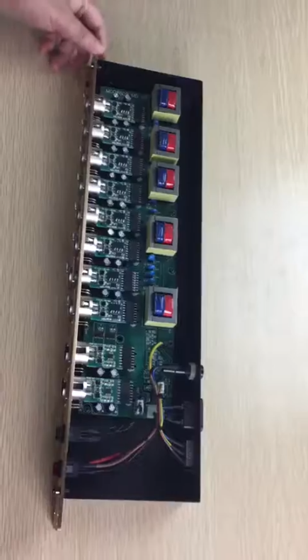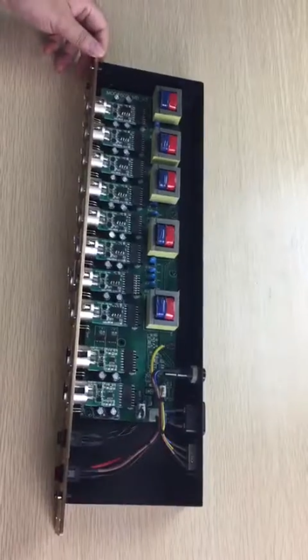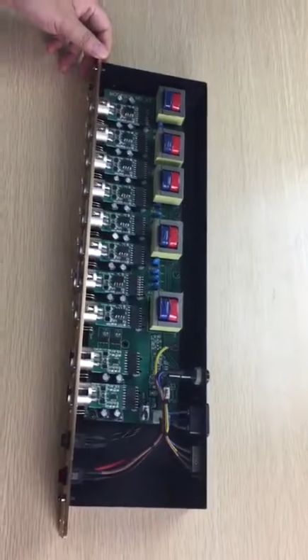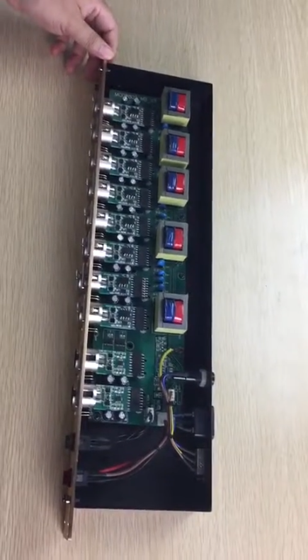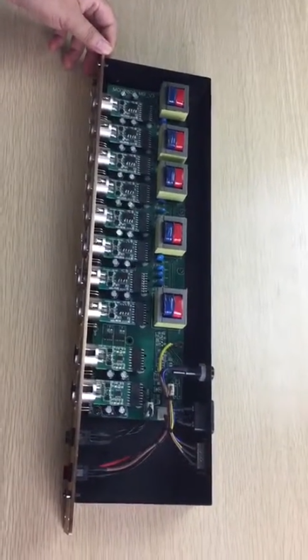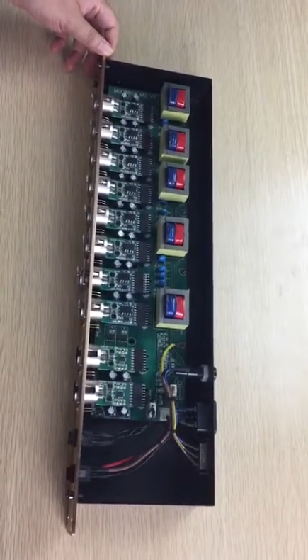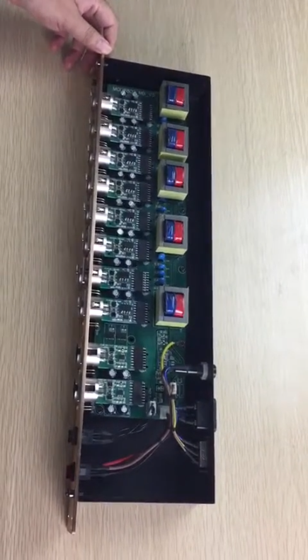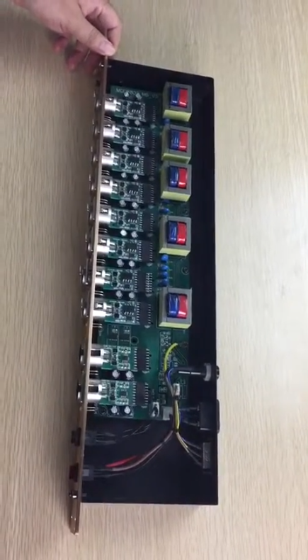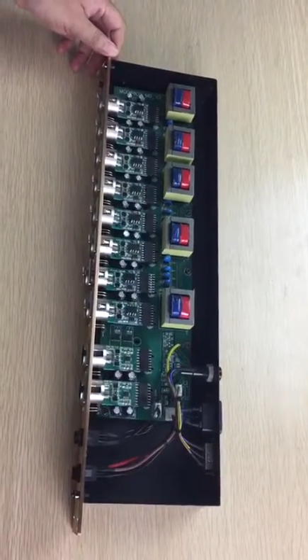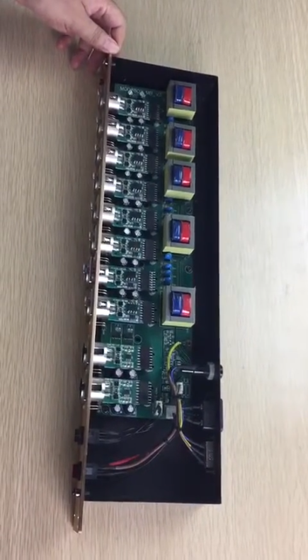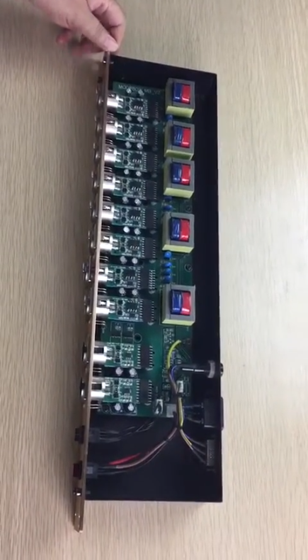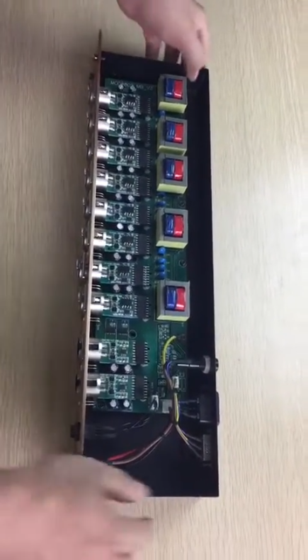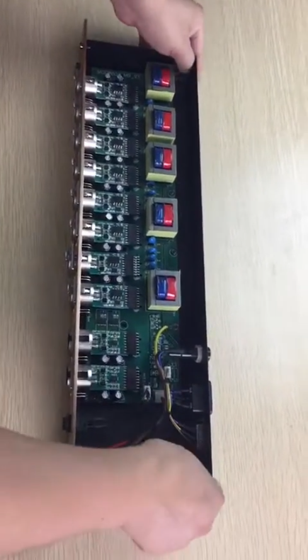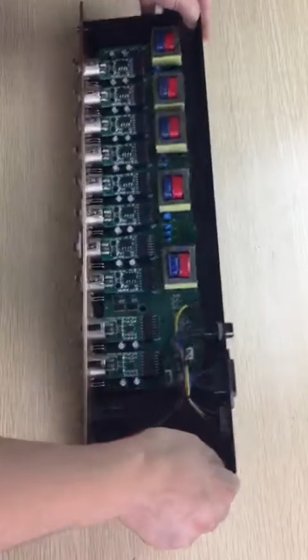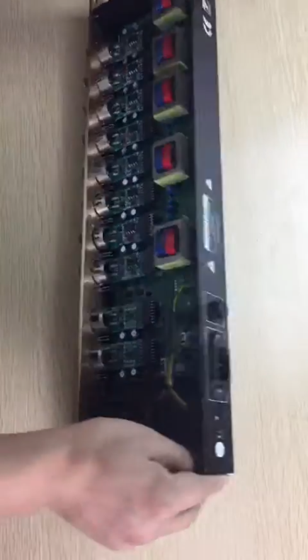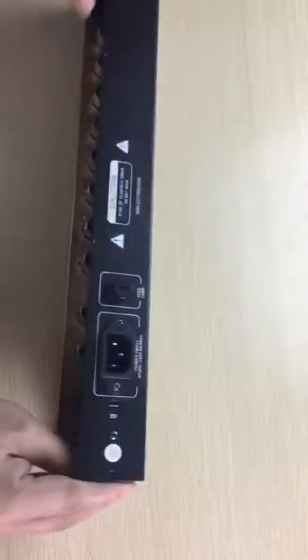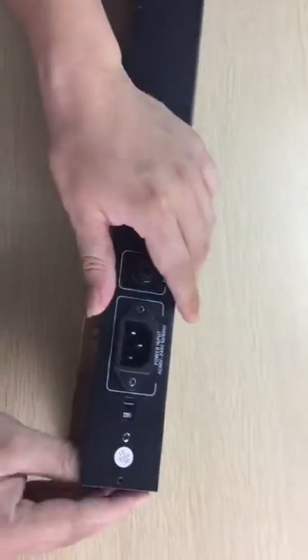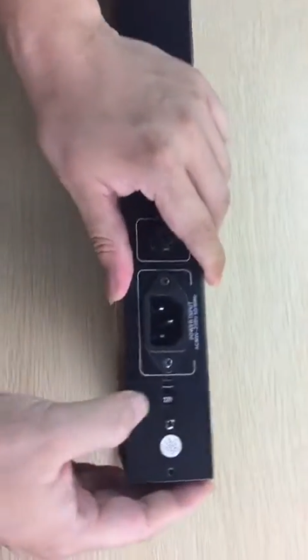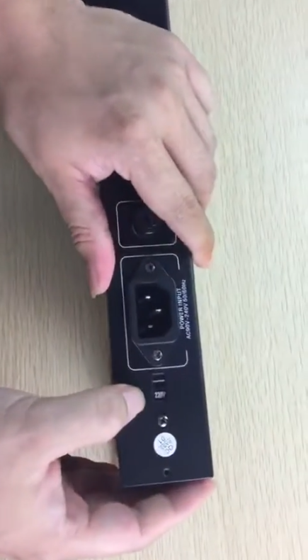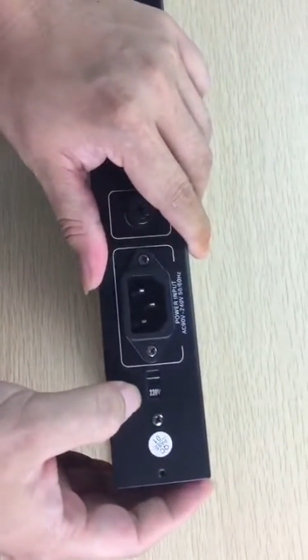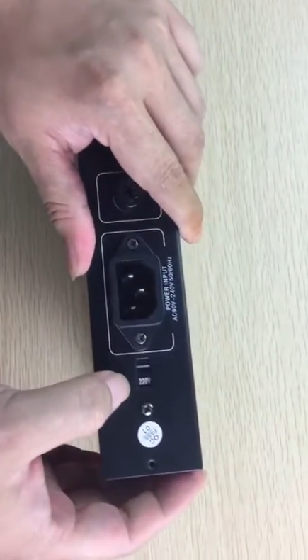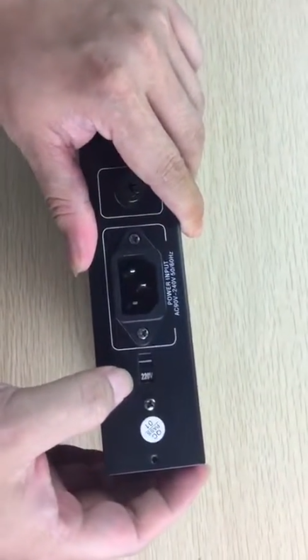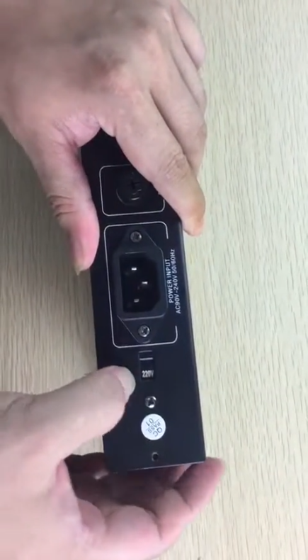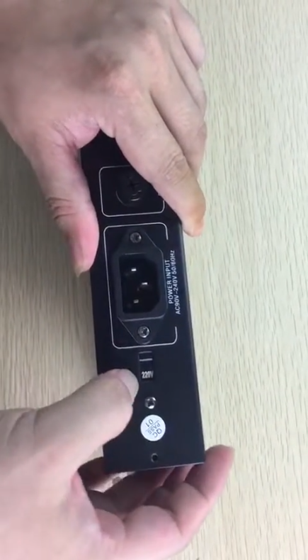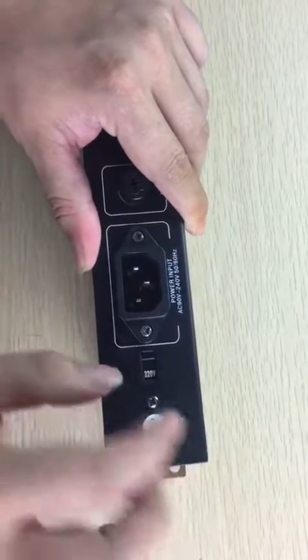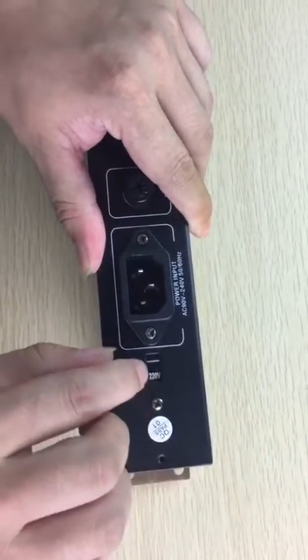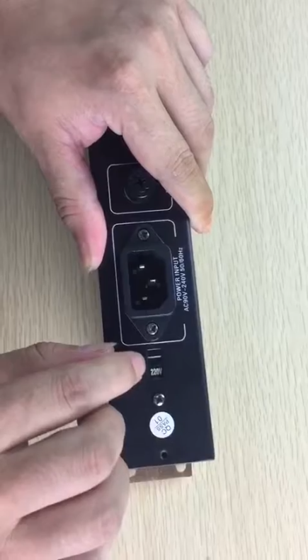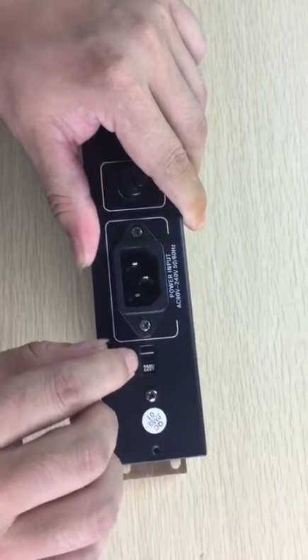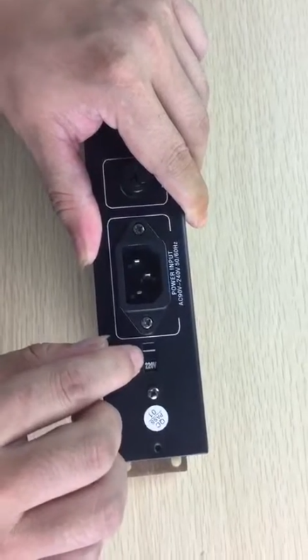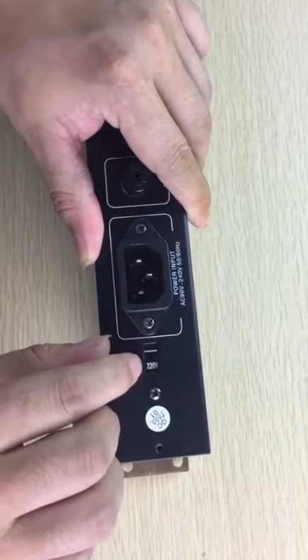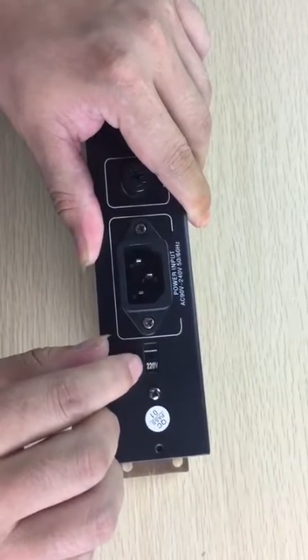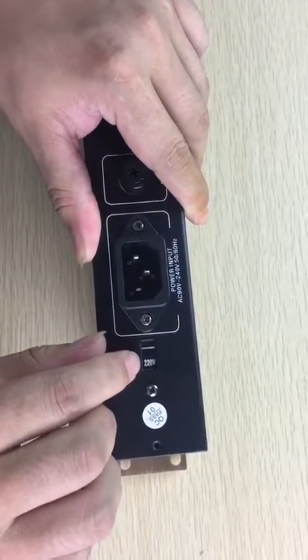Hi, today I will introduce our 8-way module speeder. Now check it out here. This is the voltage switch. You can see 111 or 220.